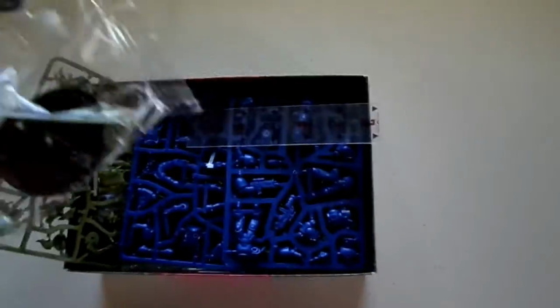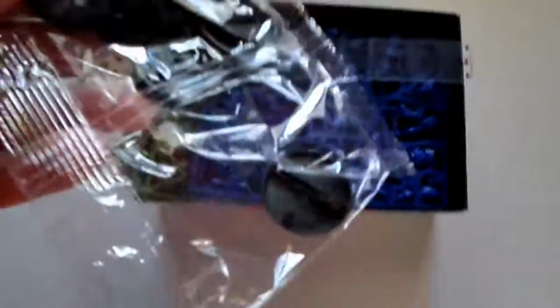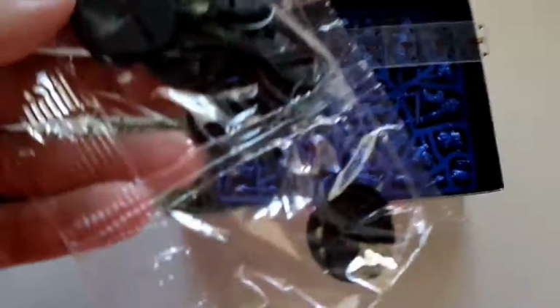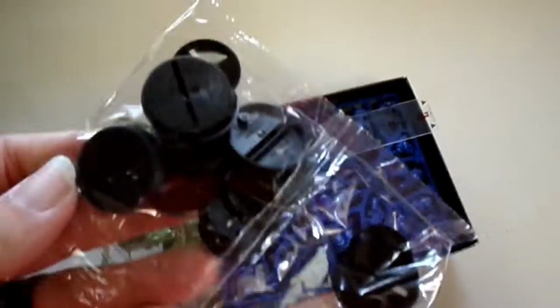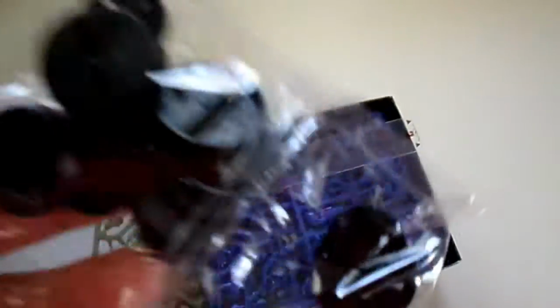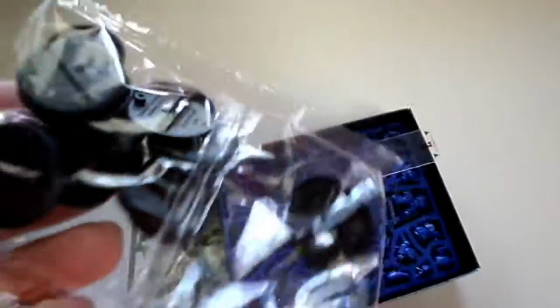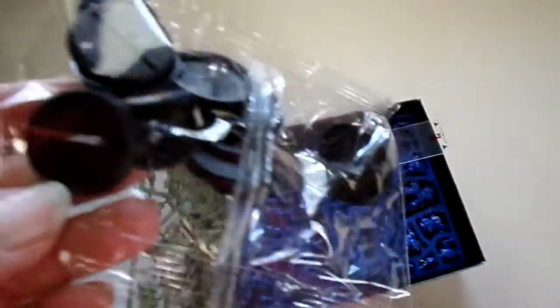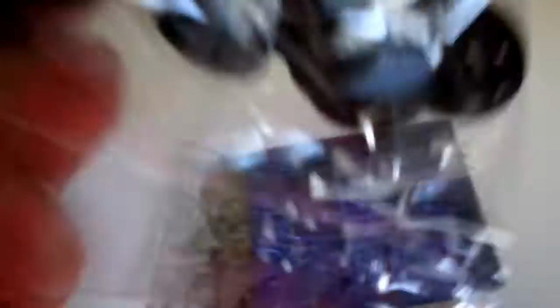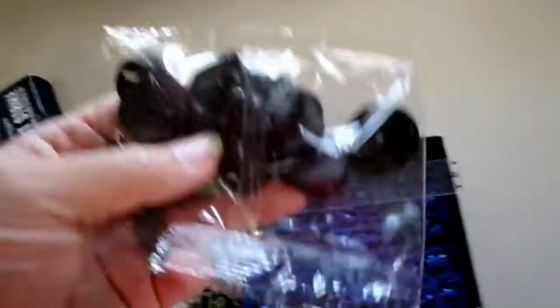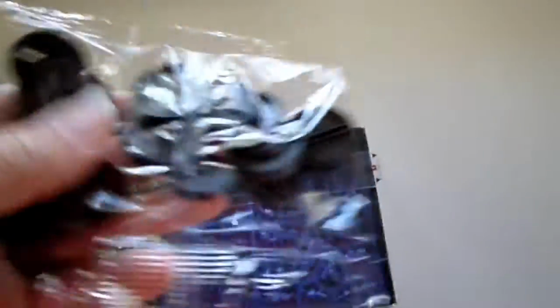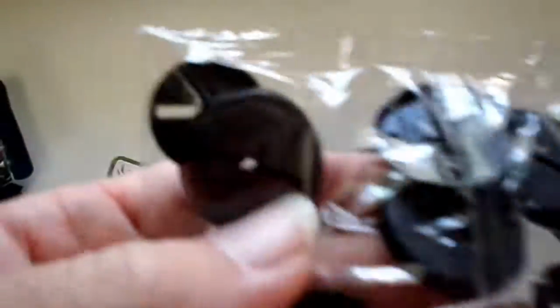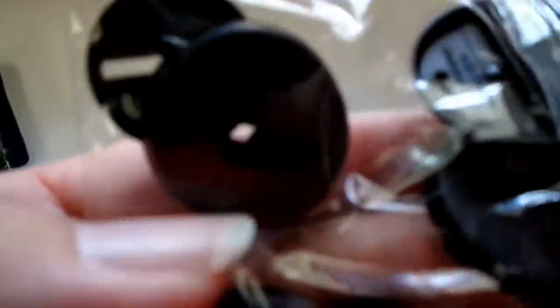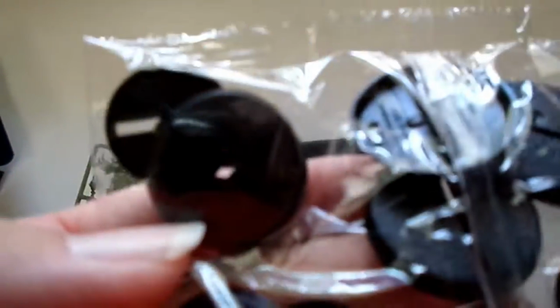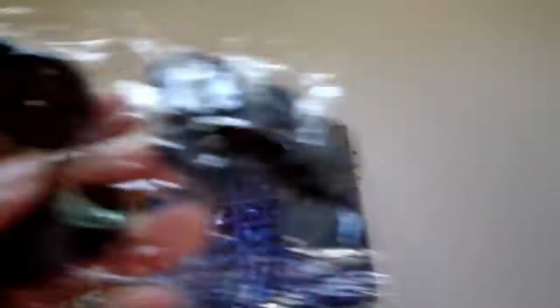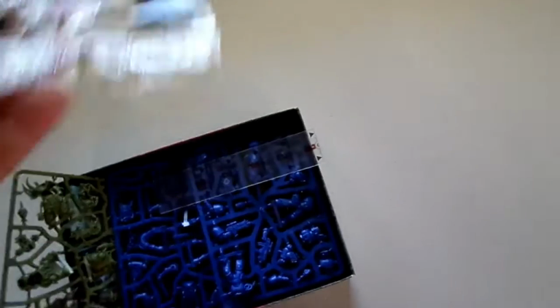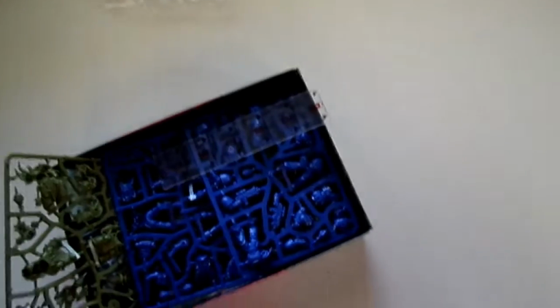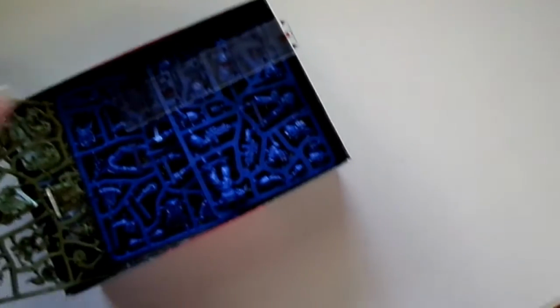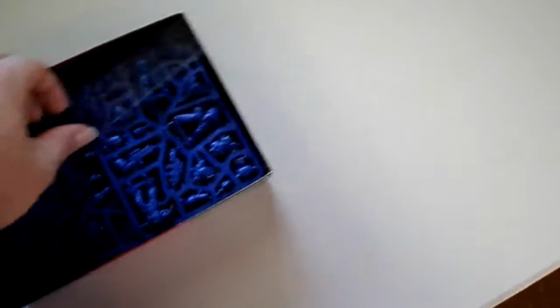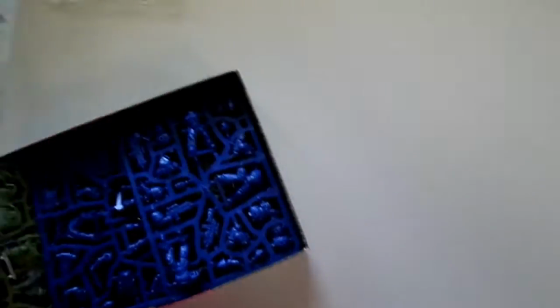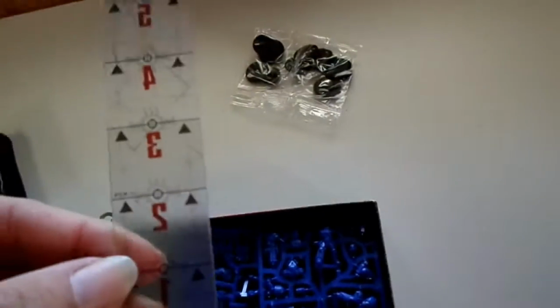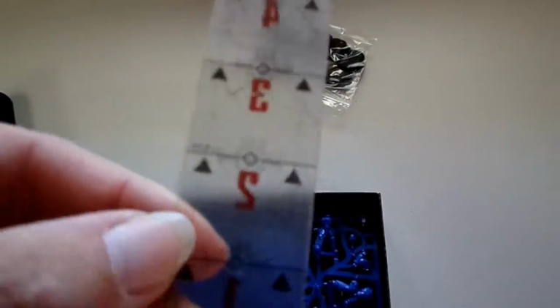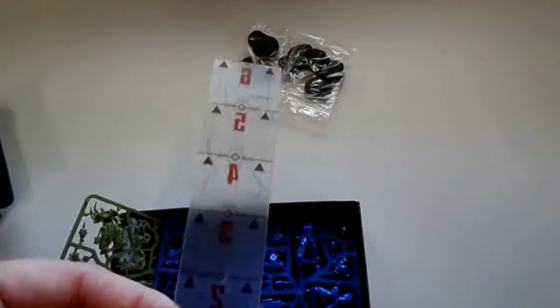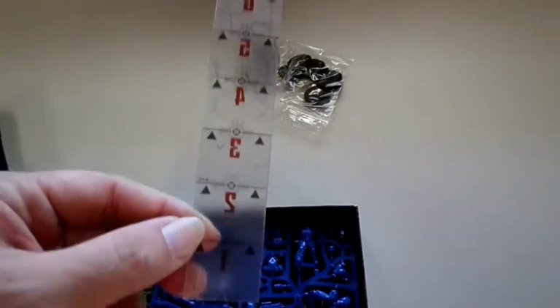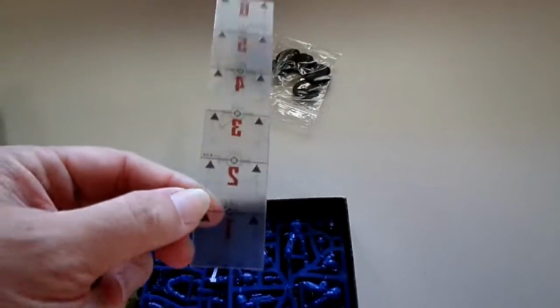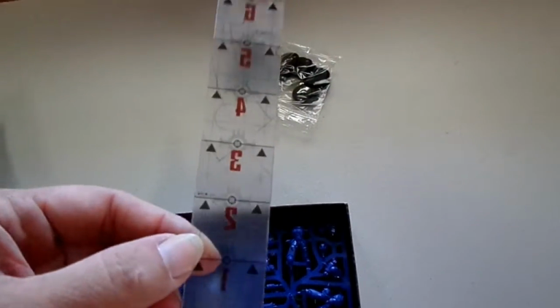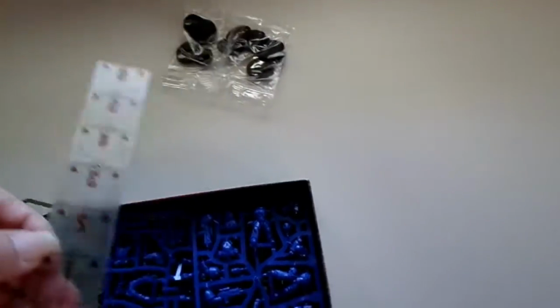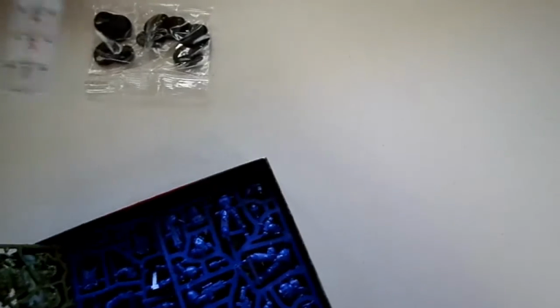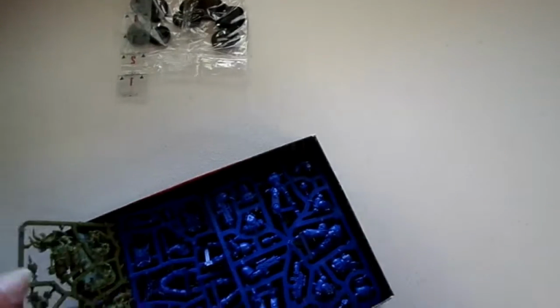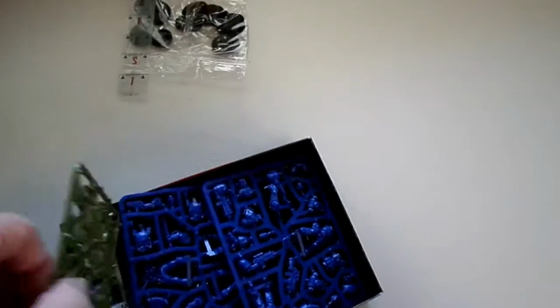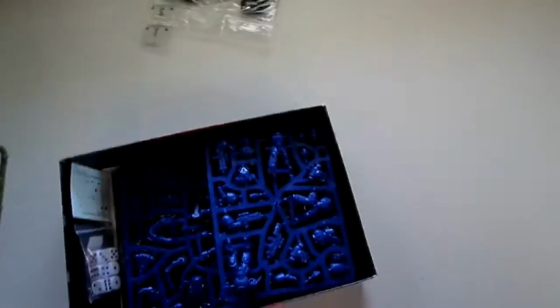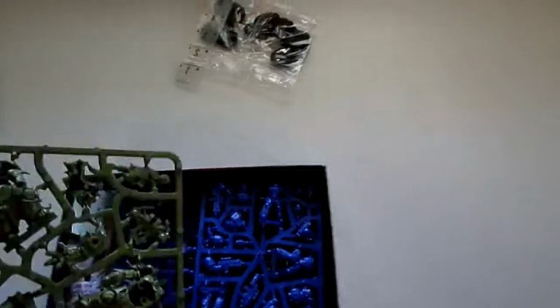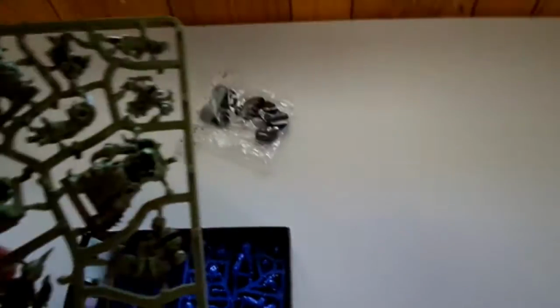Right away we're greeted with a load of bases — and more importantly a load of bases for 32mm, something we haven't actually seen before. You also get a nice little 6-inch plastic ruler.